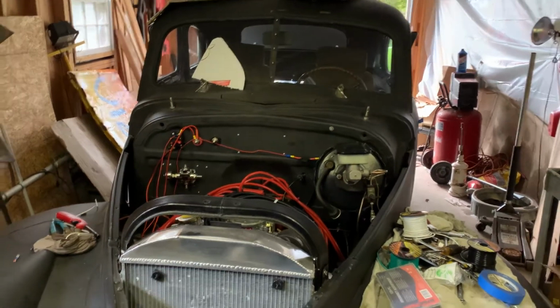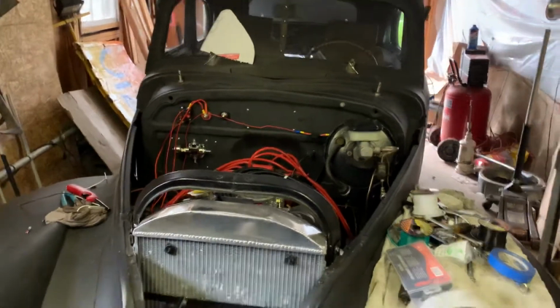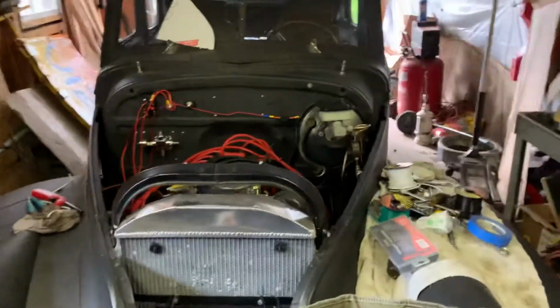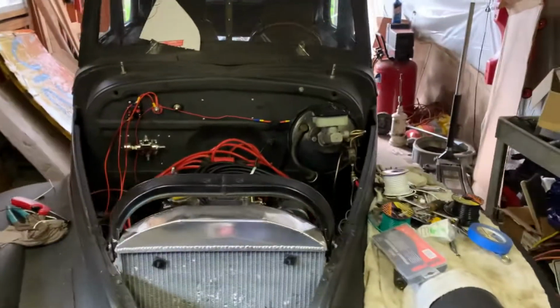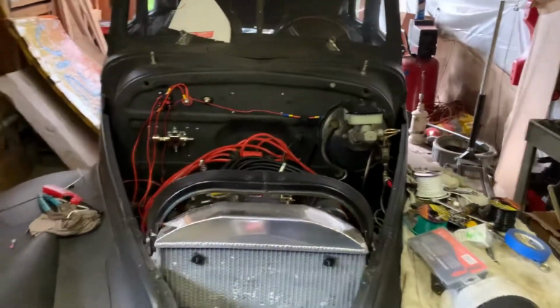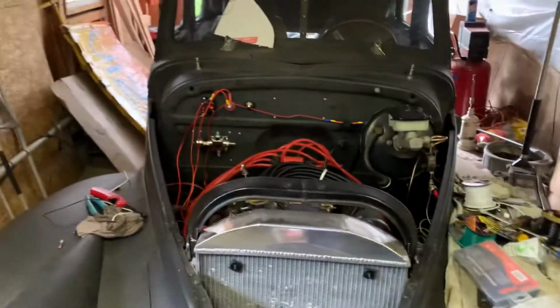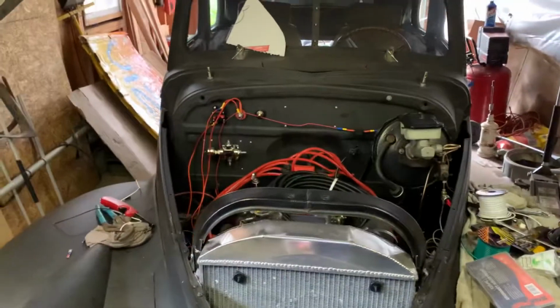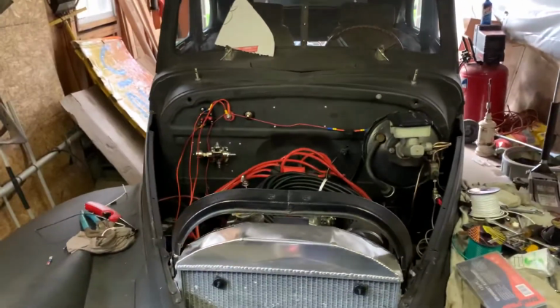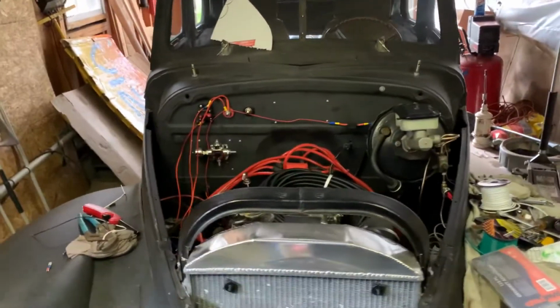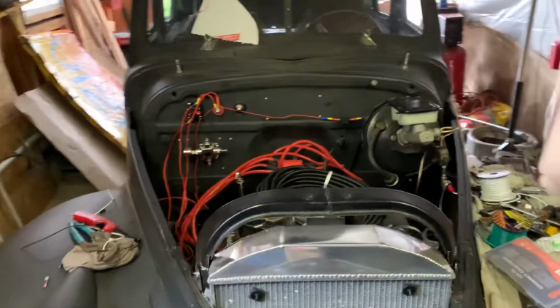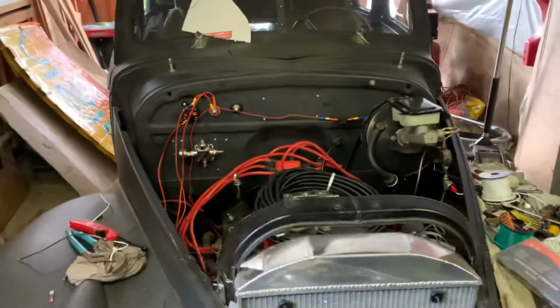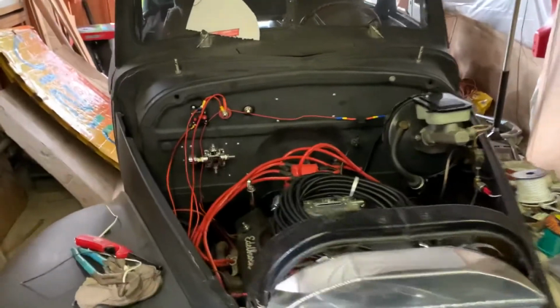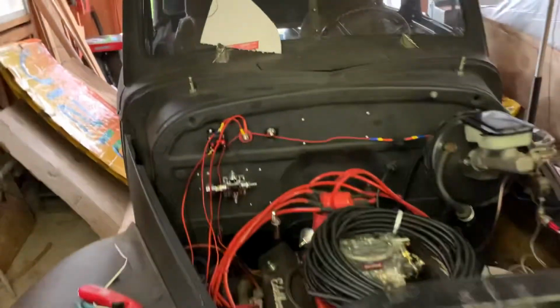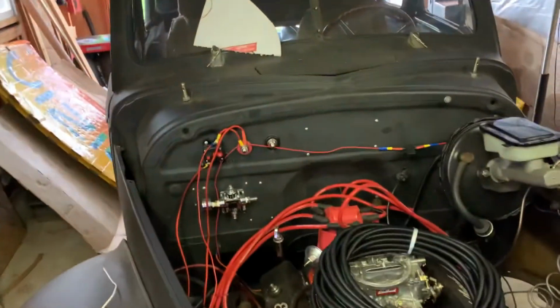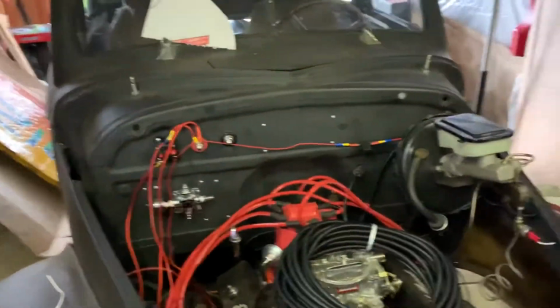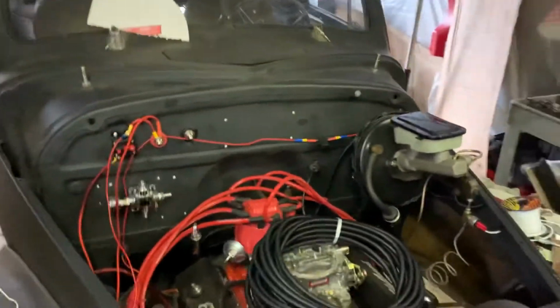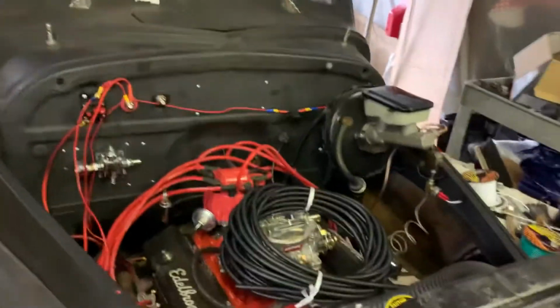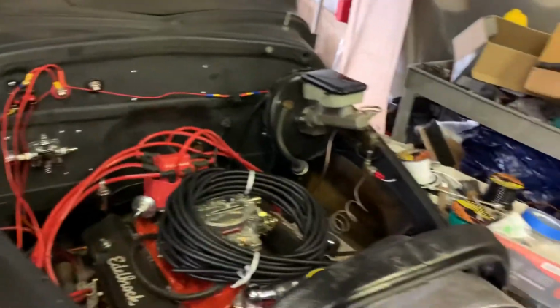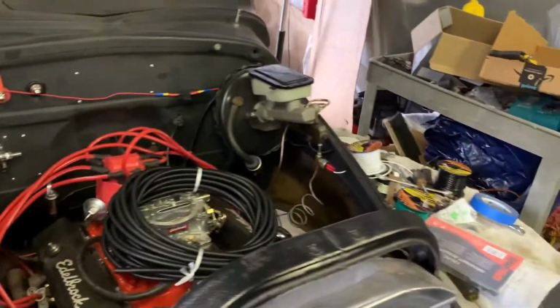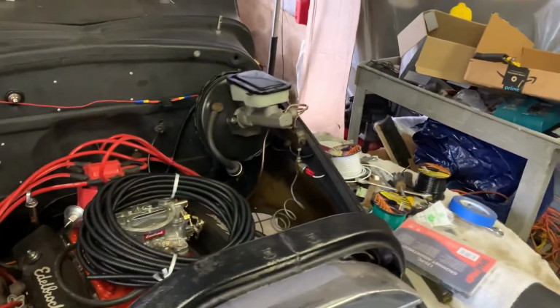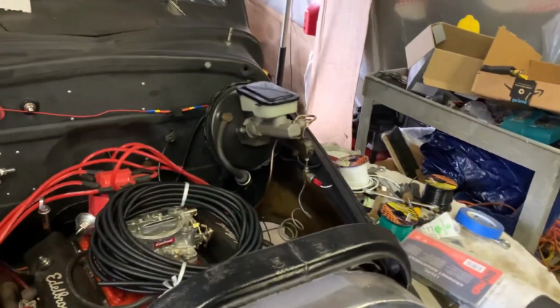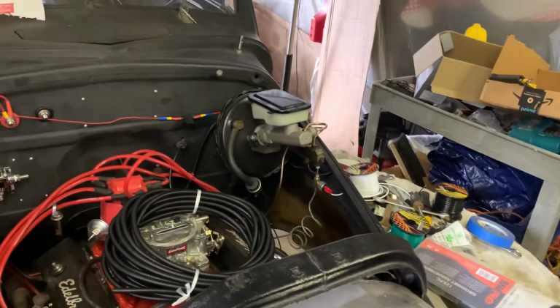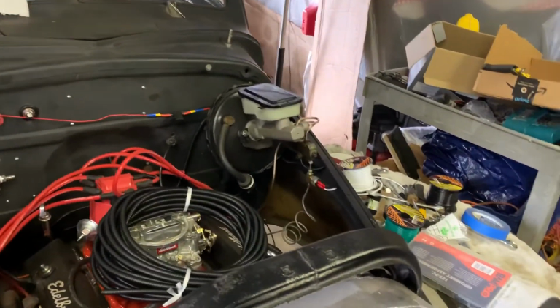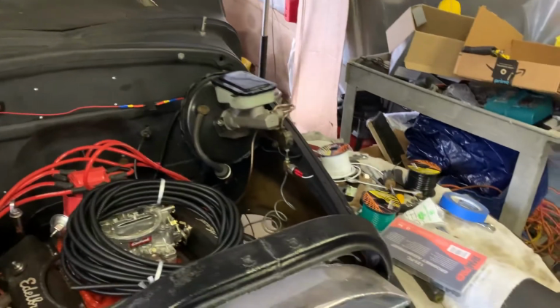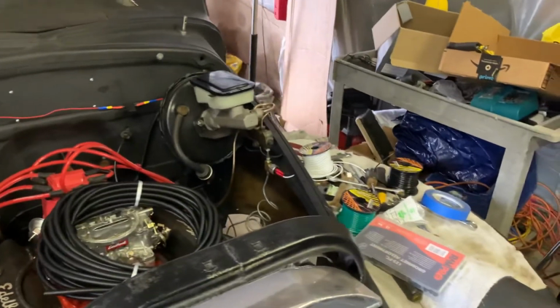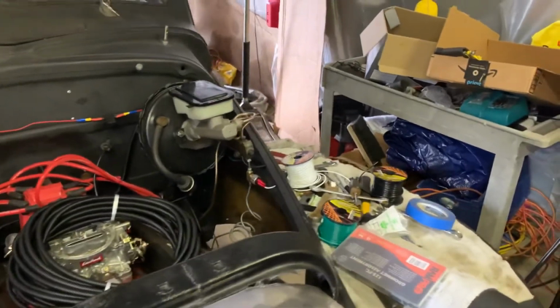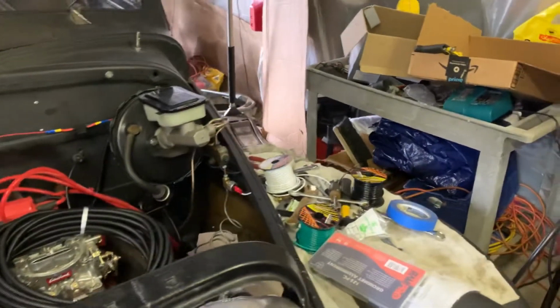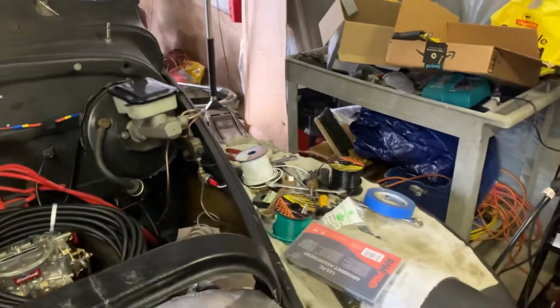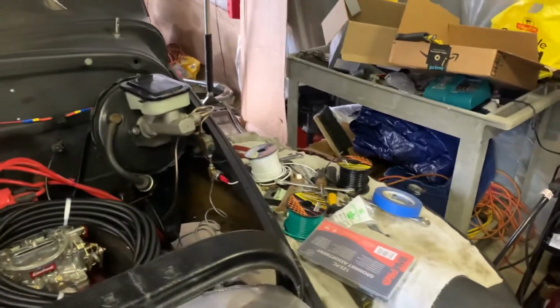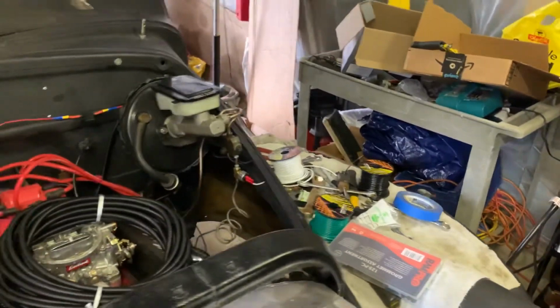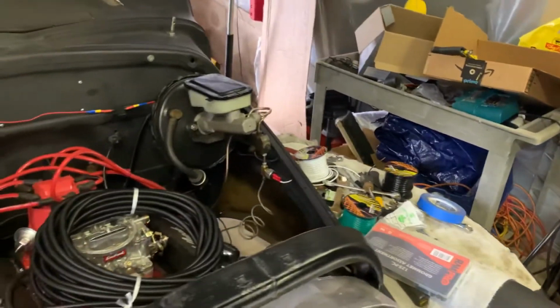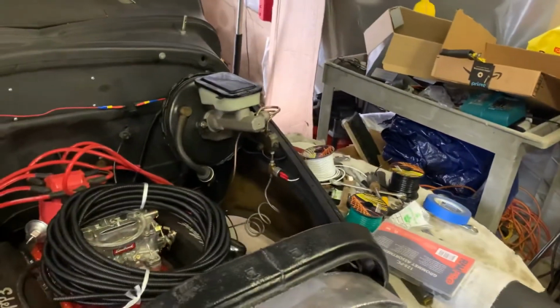Welcome back to Ron's garage. I don't think I've ever posted three videos in a weekend before, so this might be a first. Just wanted to give a quick wiring update.